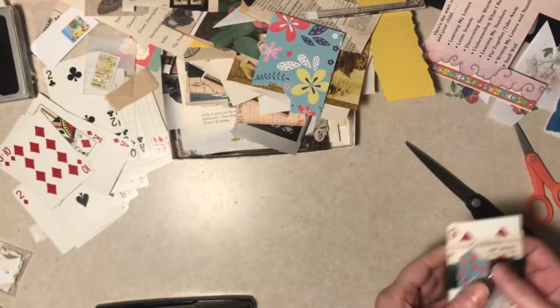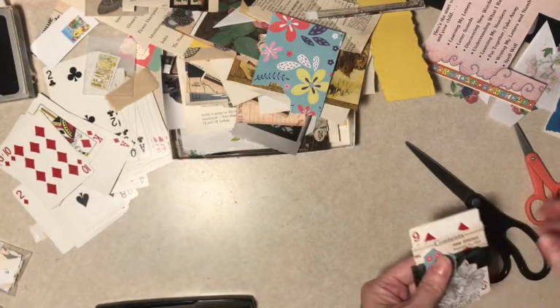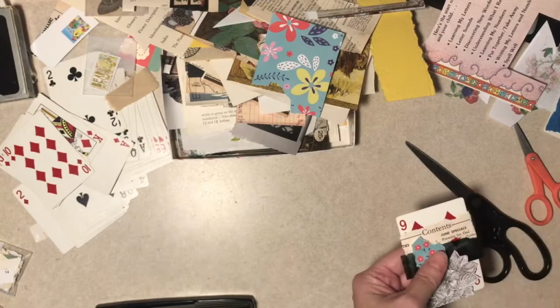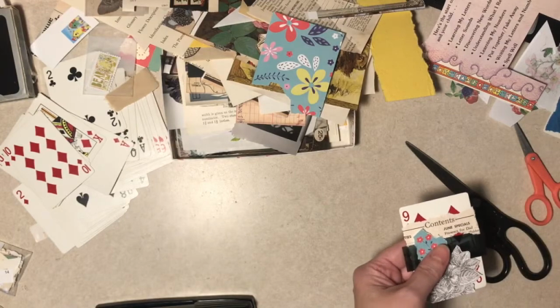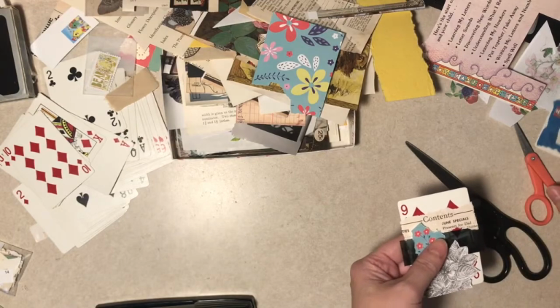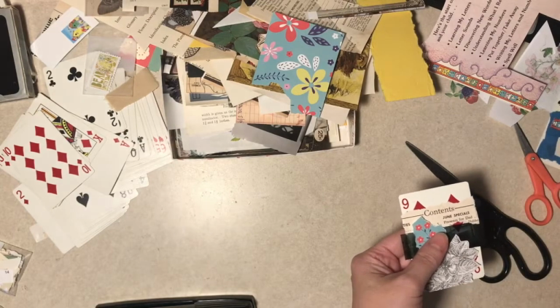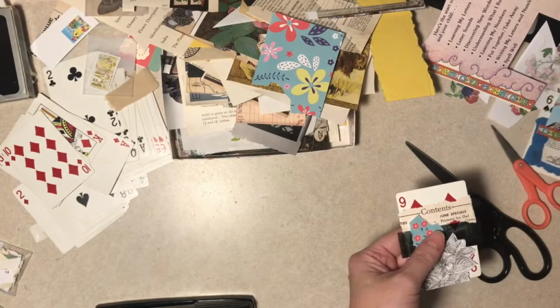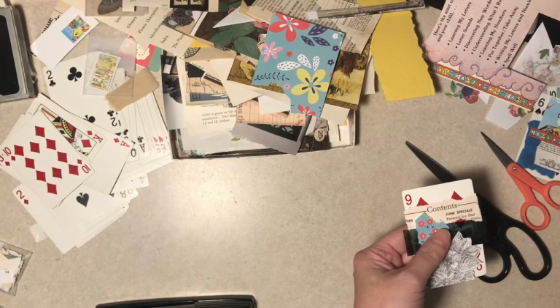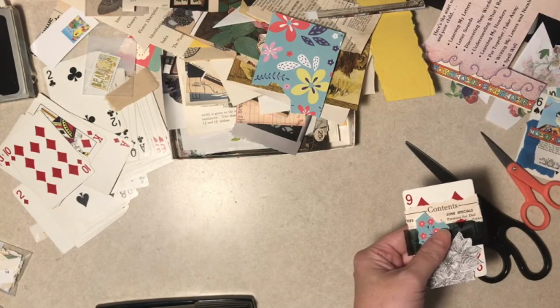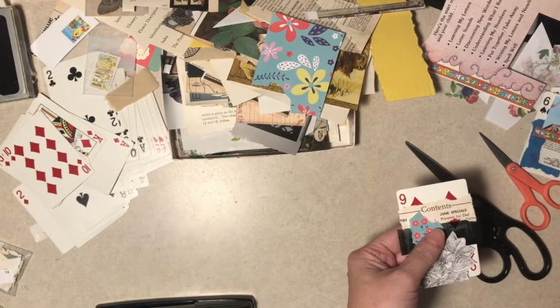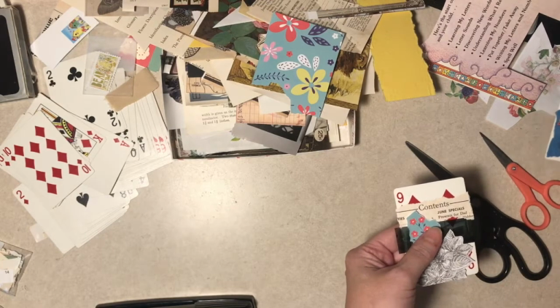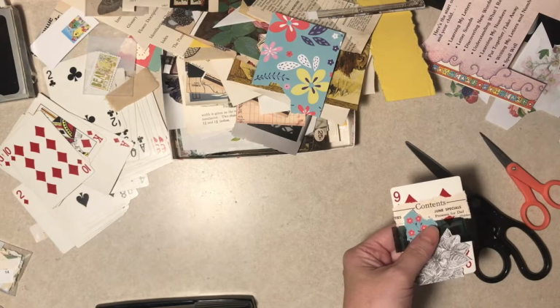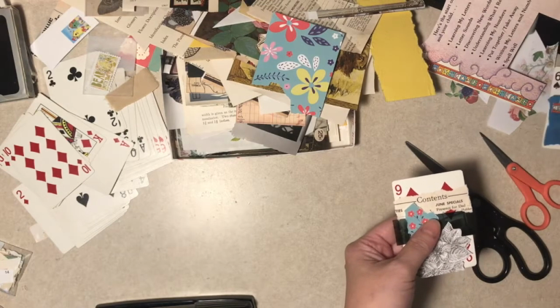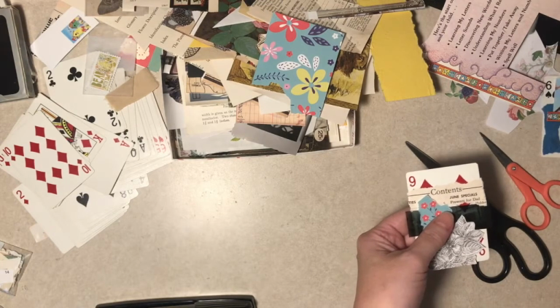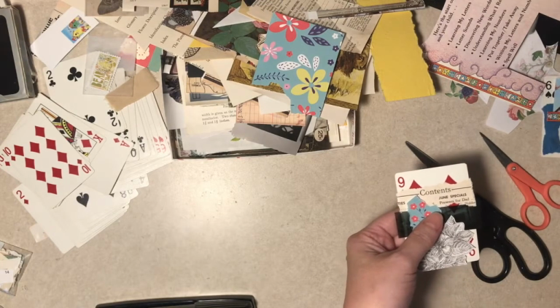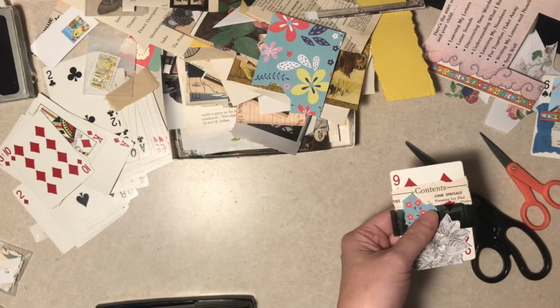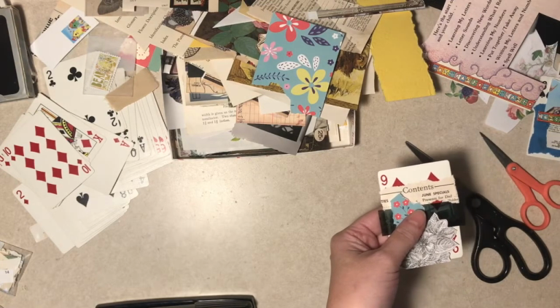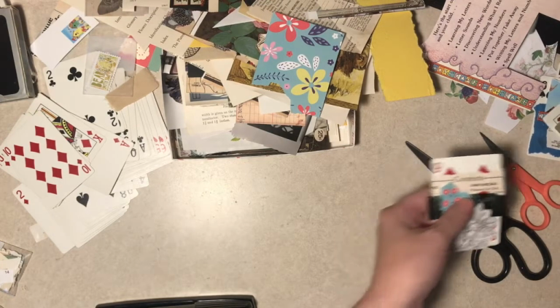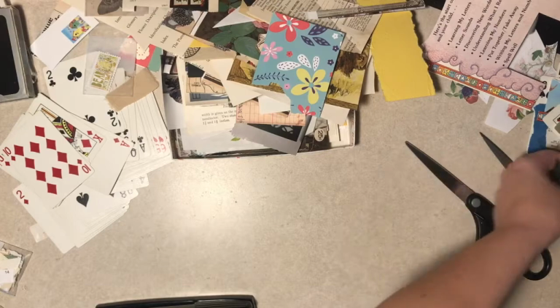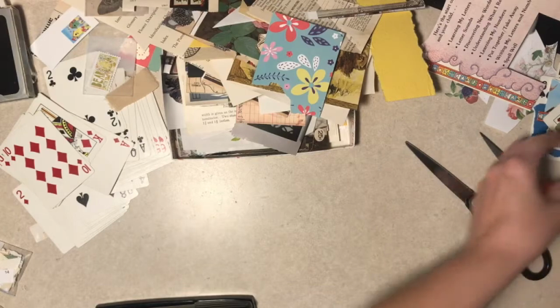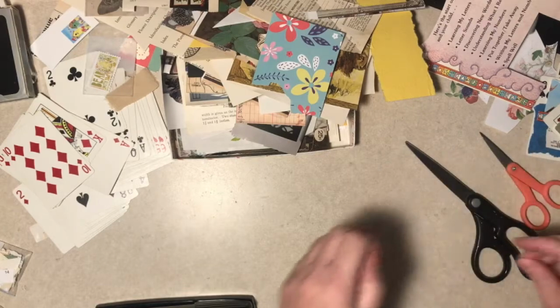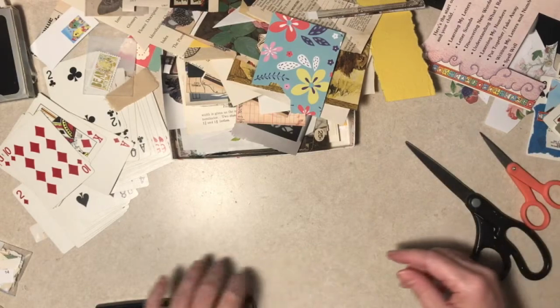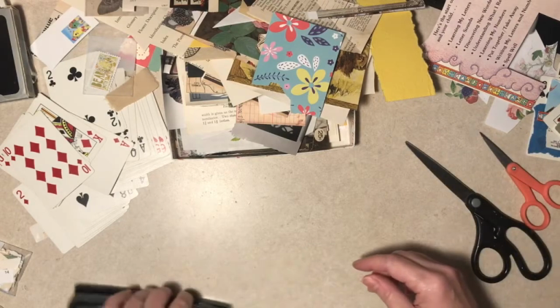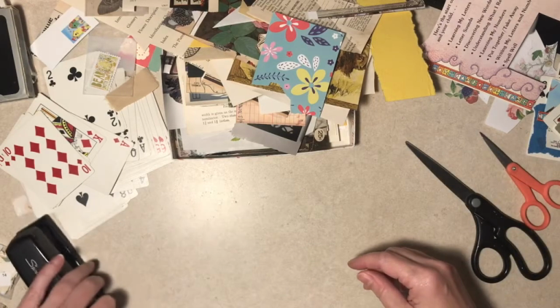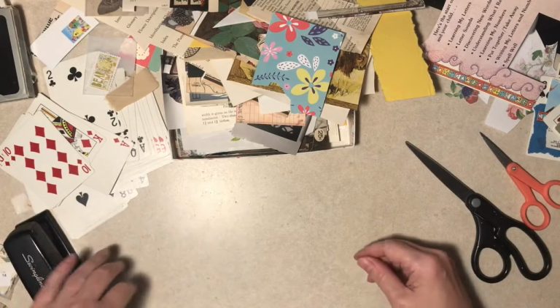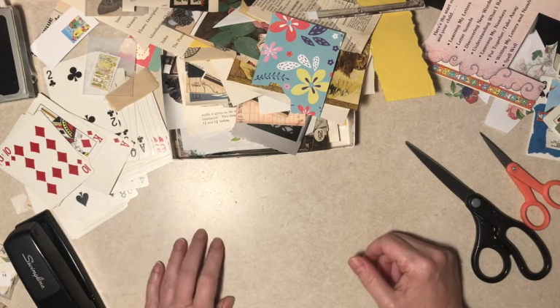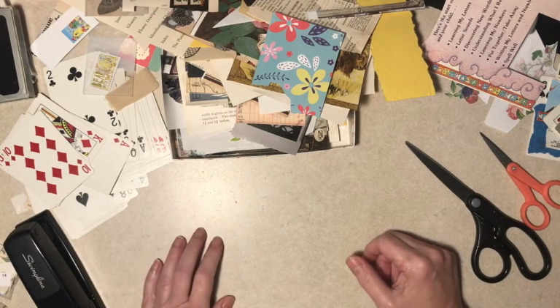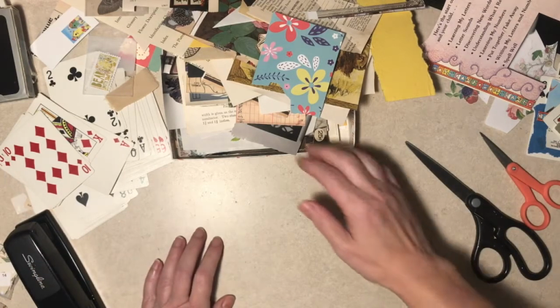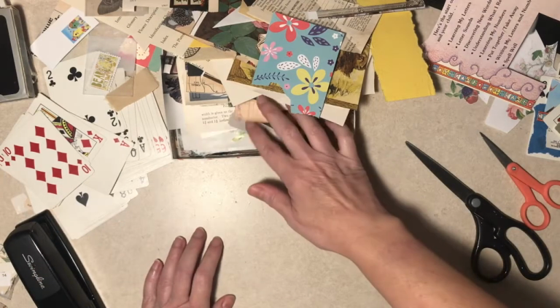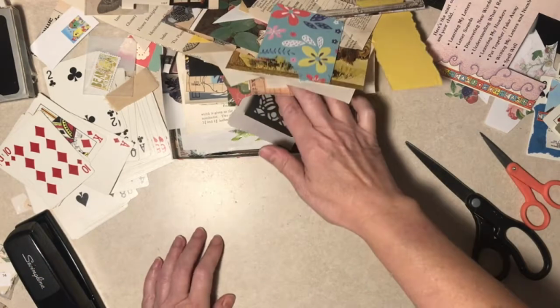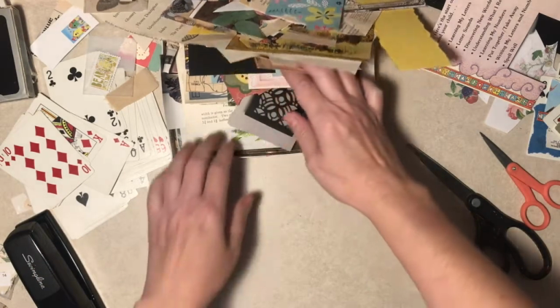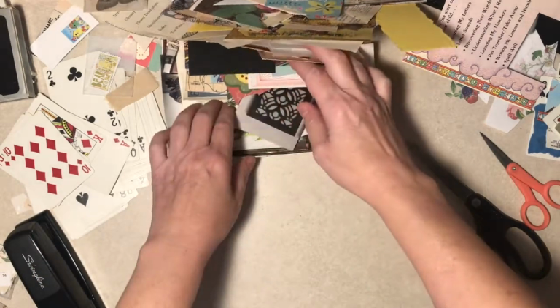How many is that so far? One, two, three, four, five, six. Wow. These do go really fast, comparatively speaking.